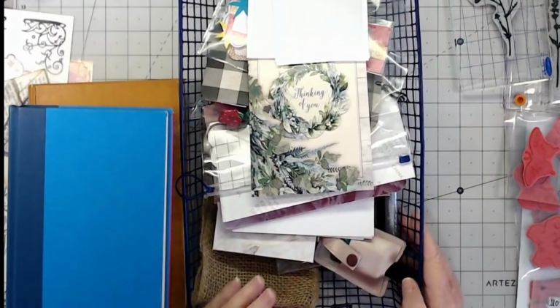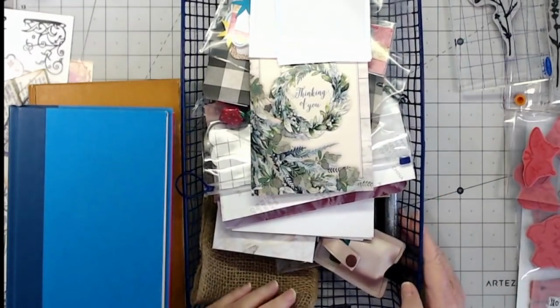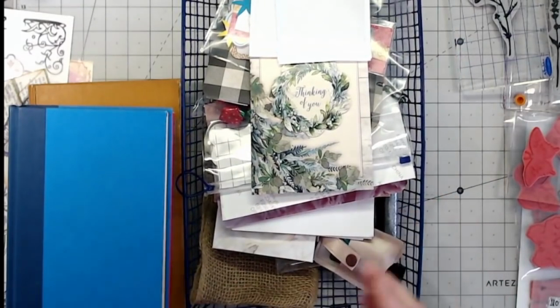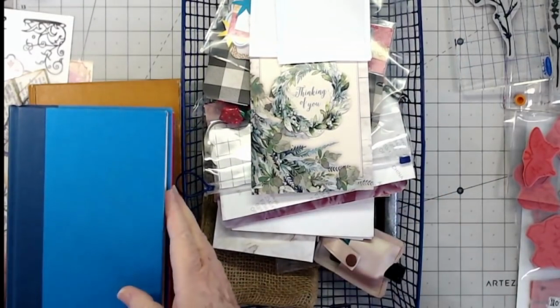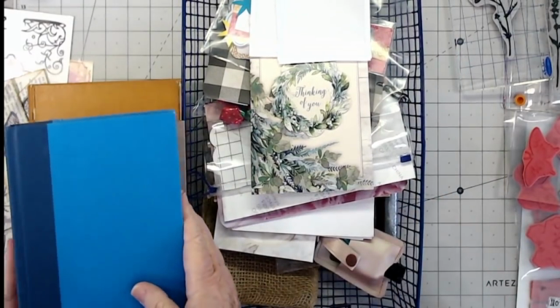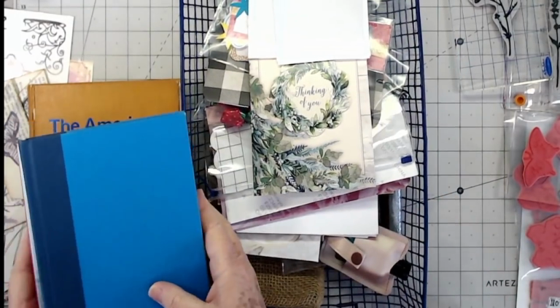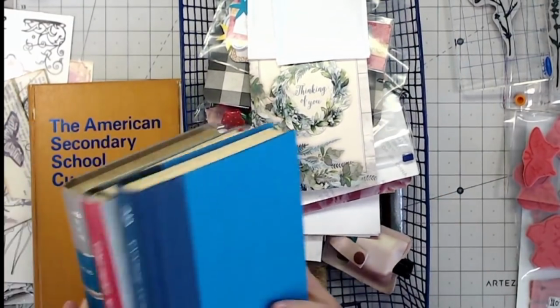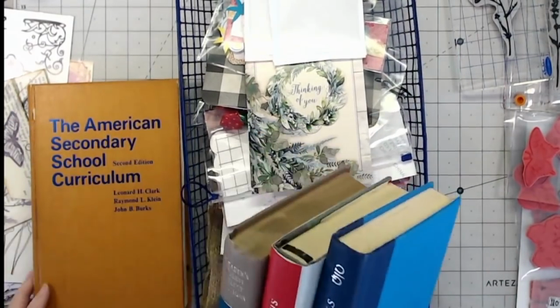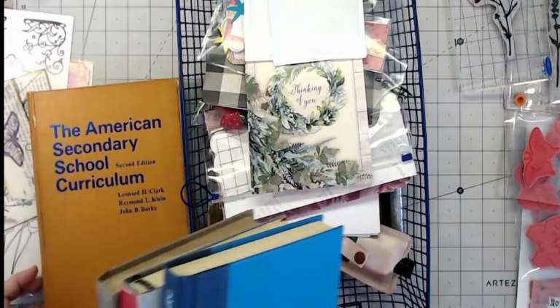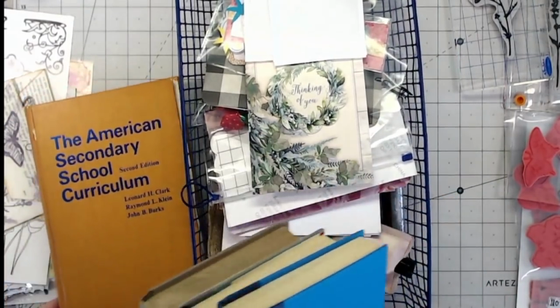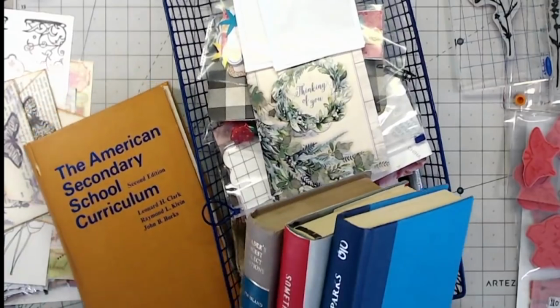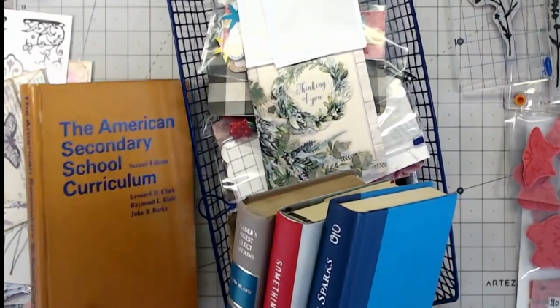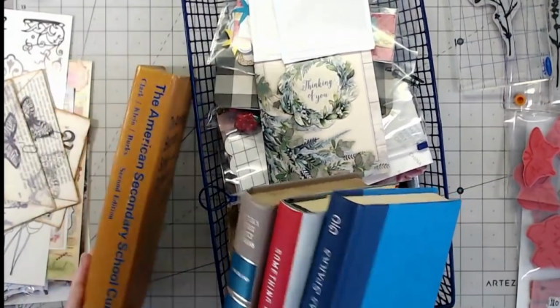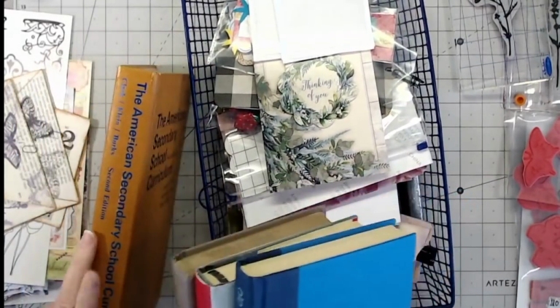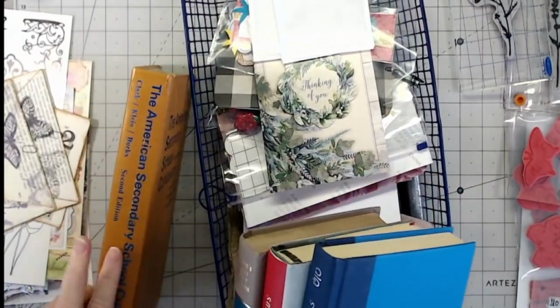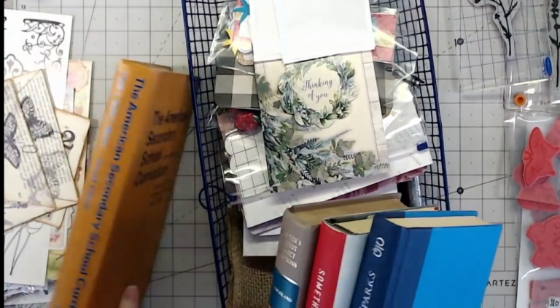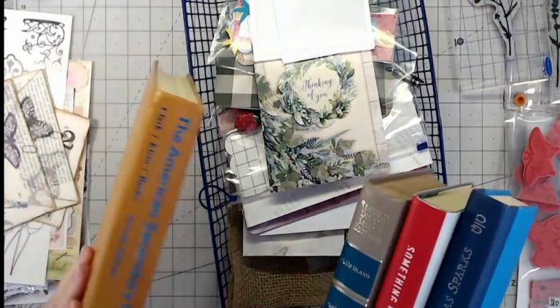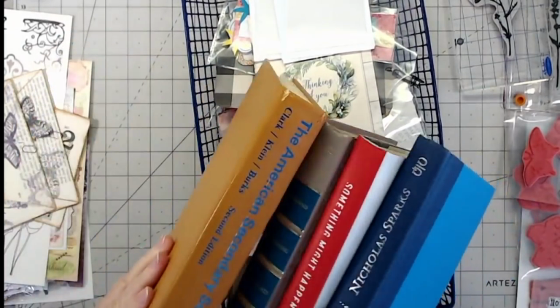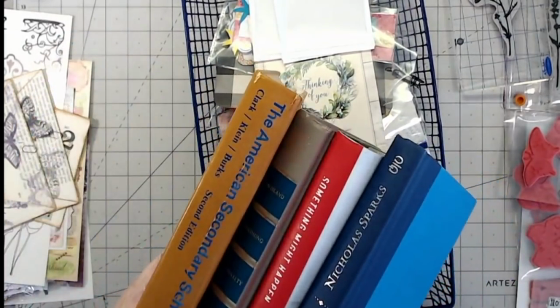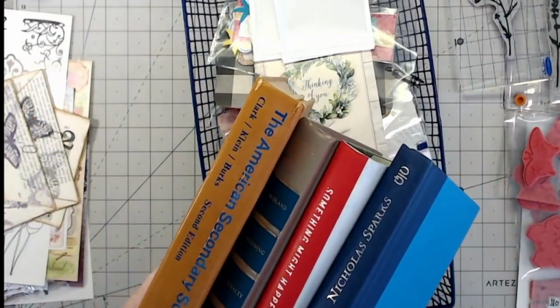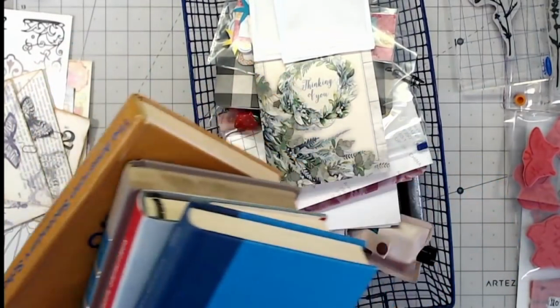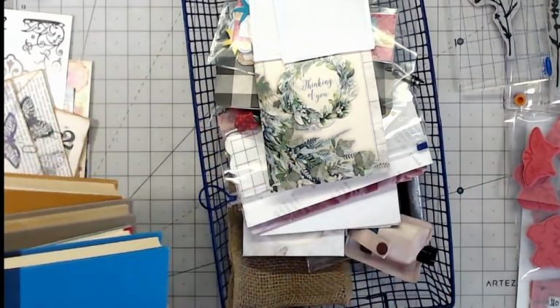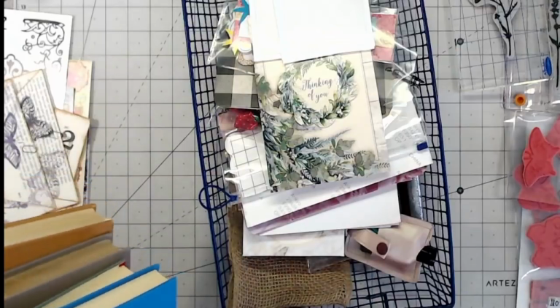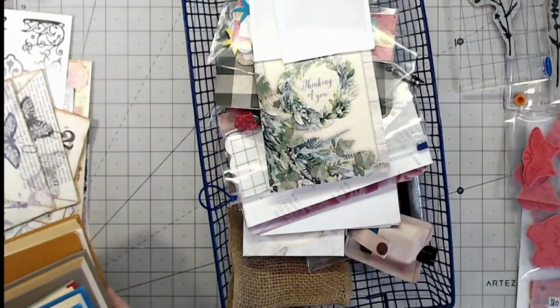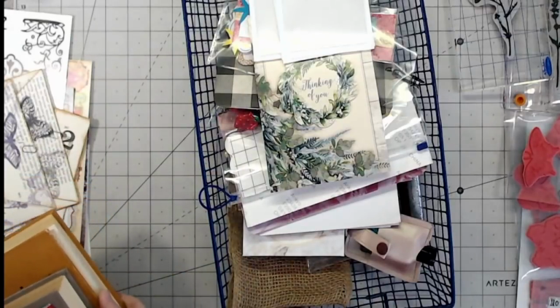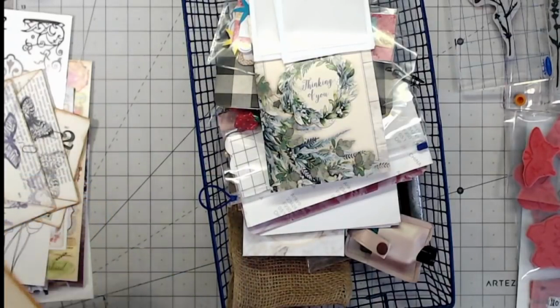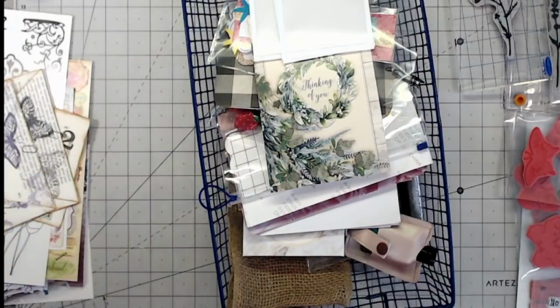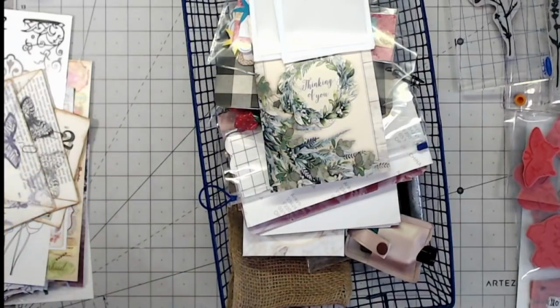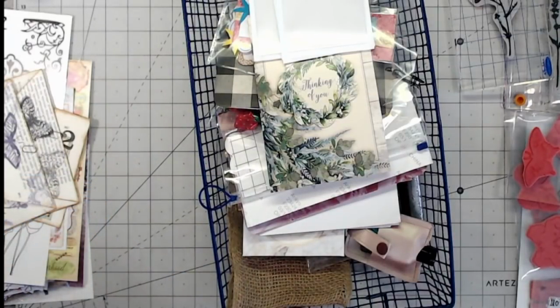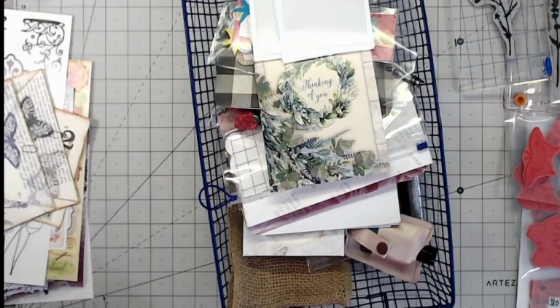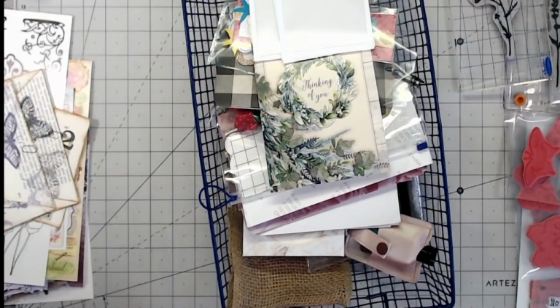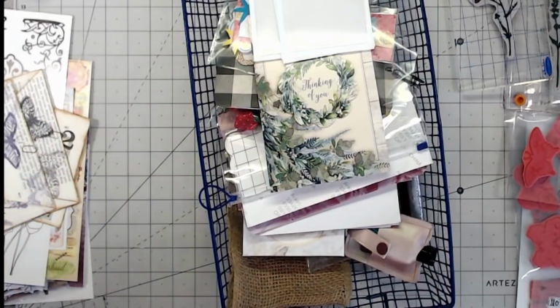Thank you so much Christine, this is so sweet of you, I can't believe you sent me all of this and then all four of these books. I have been using this one like crazy, it's just the right size. All four of these books she sent me.